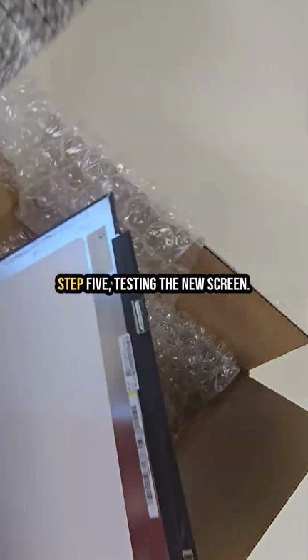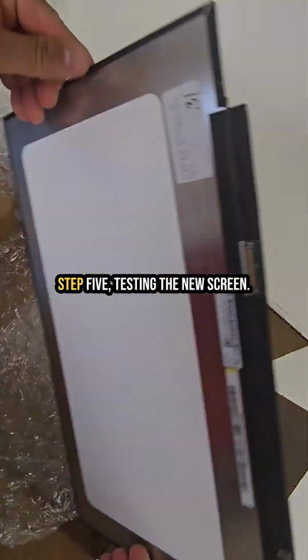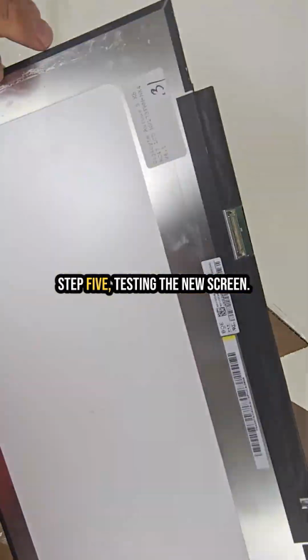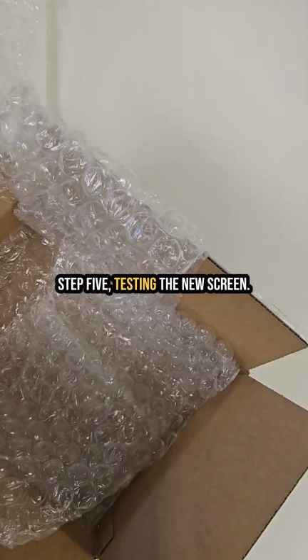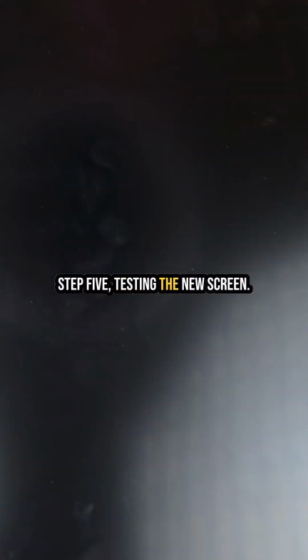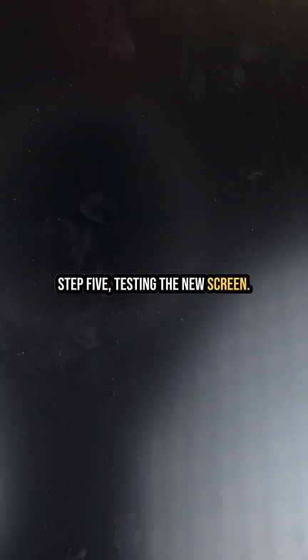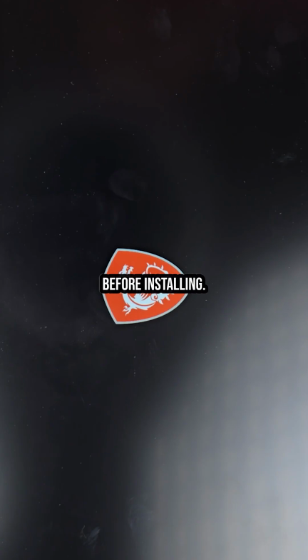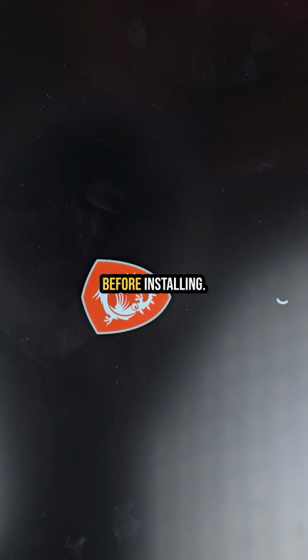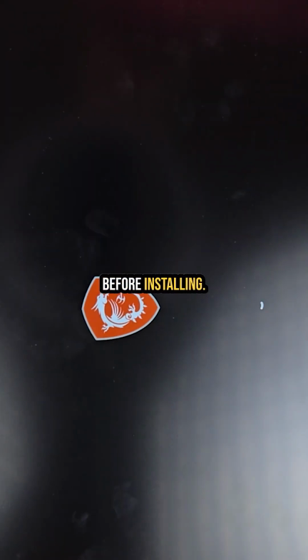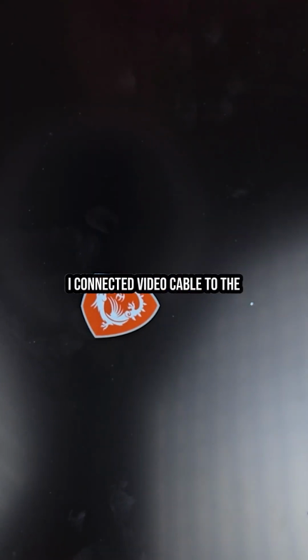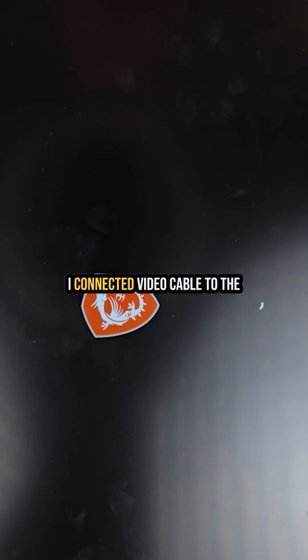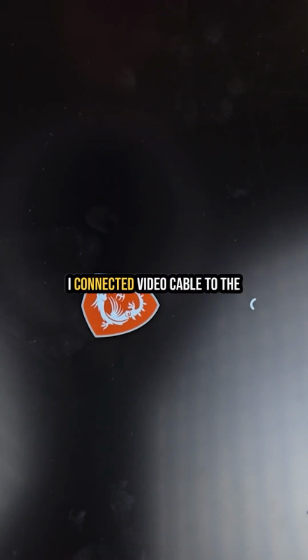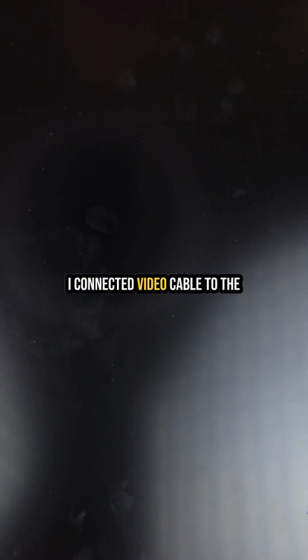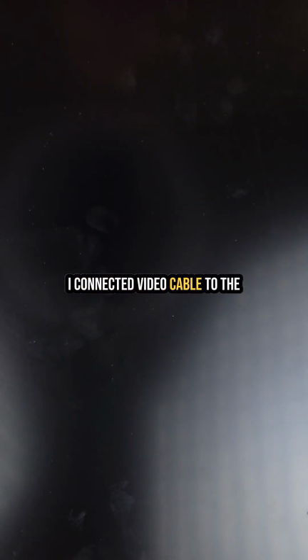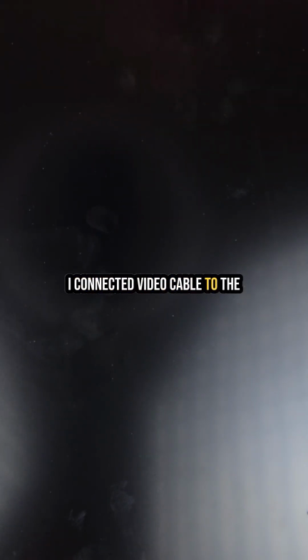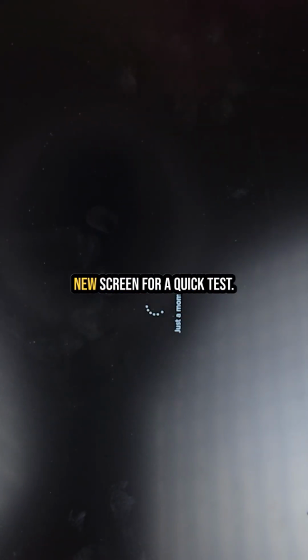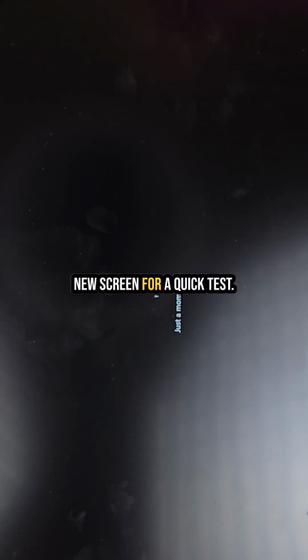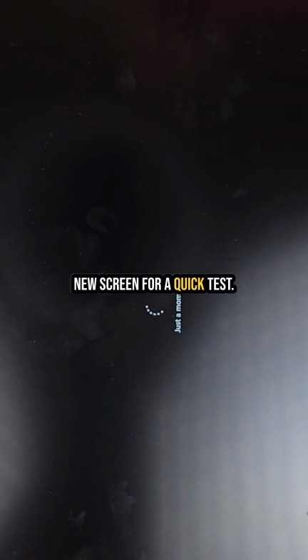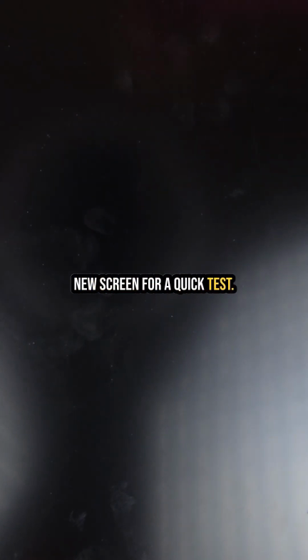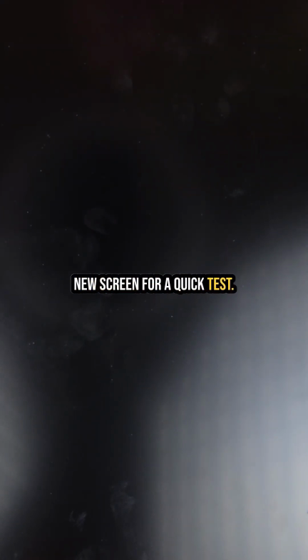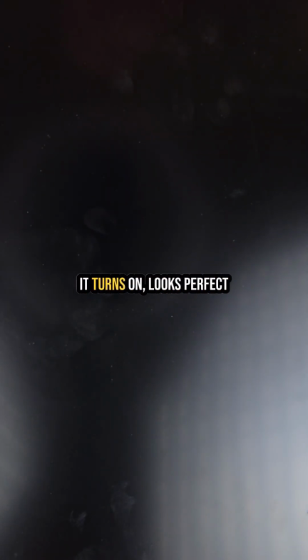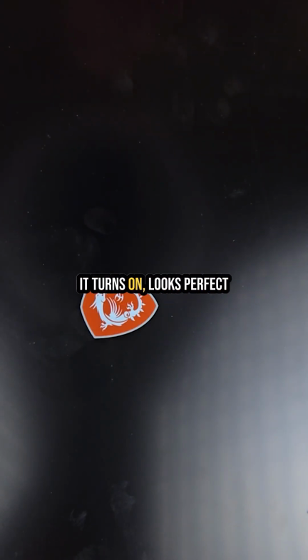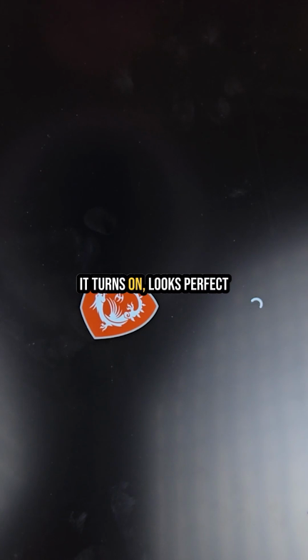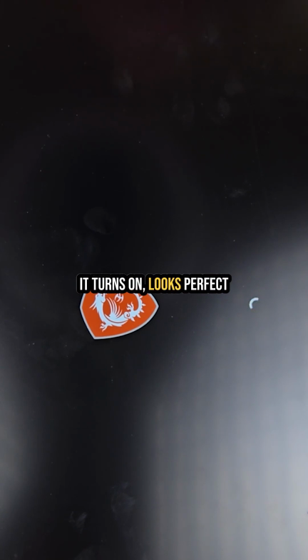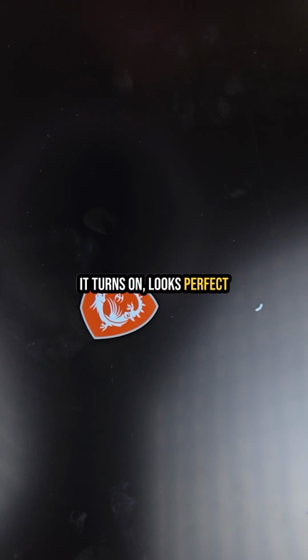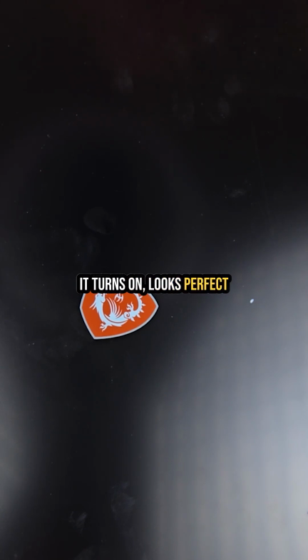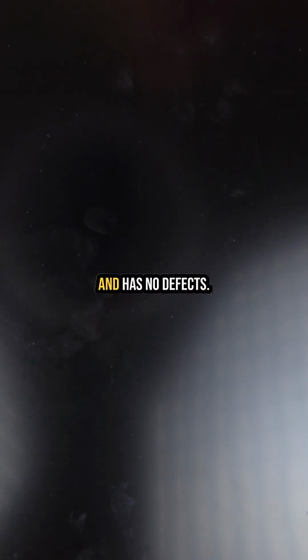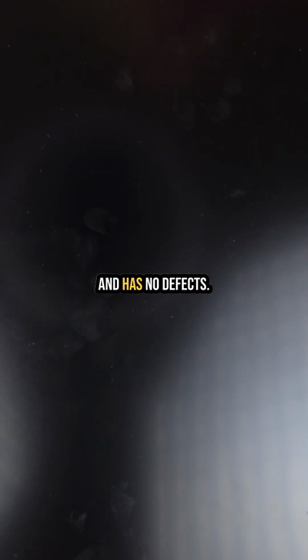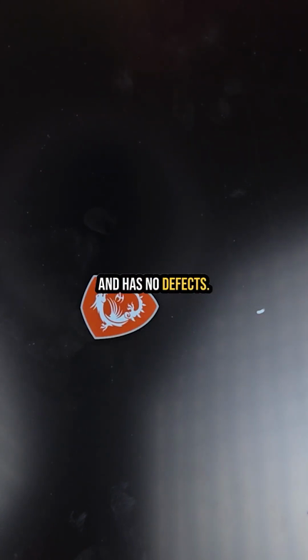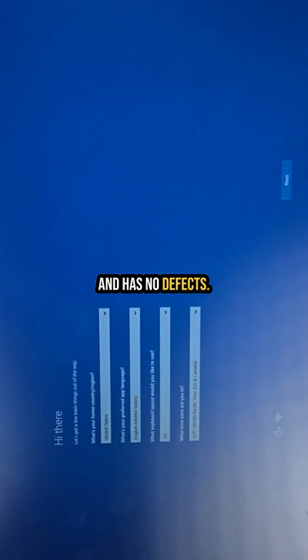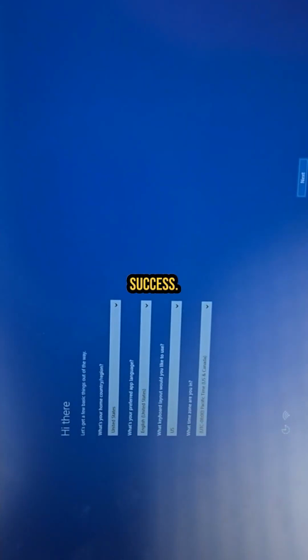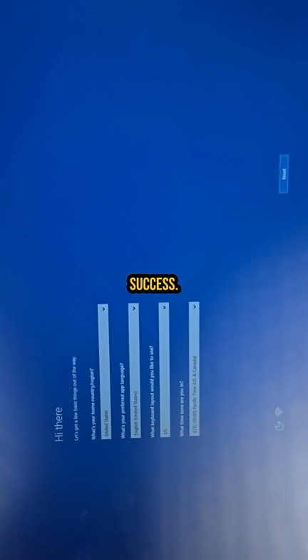Step 5: testing the new screen. Before installing, I connected the video cable to the new screen for a quick test. It turns on, looks perfect, and has no defects. Success.